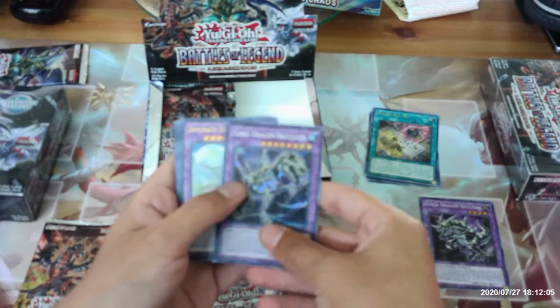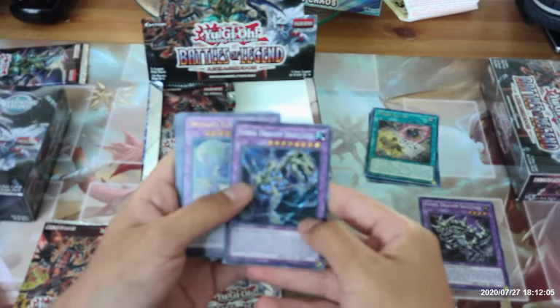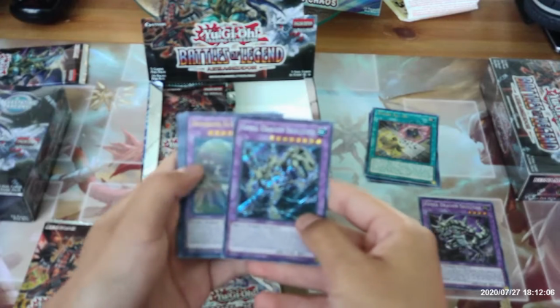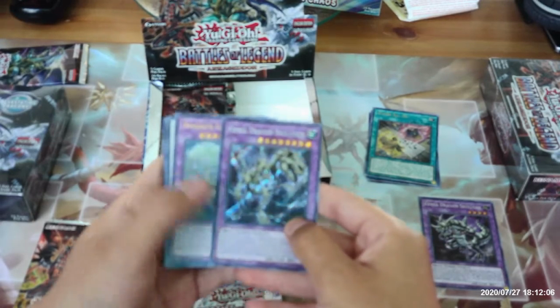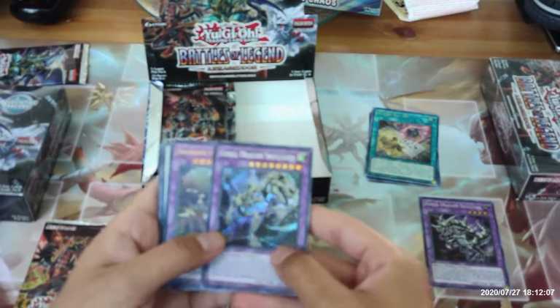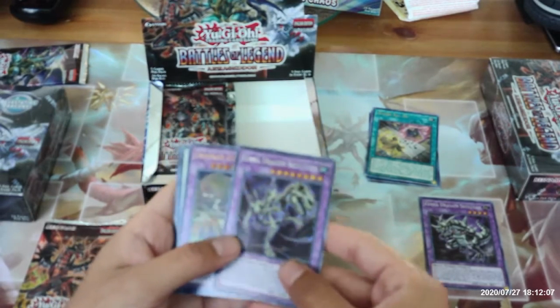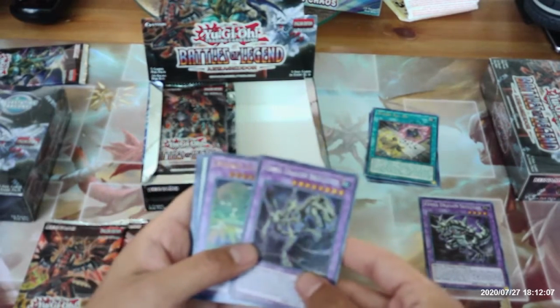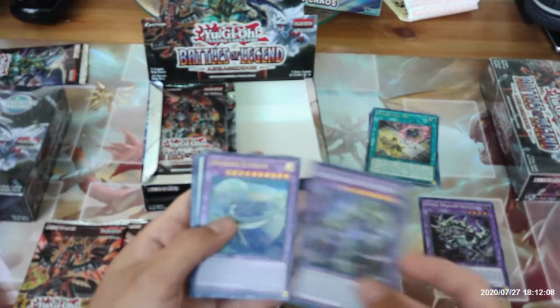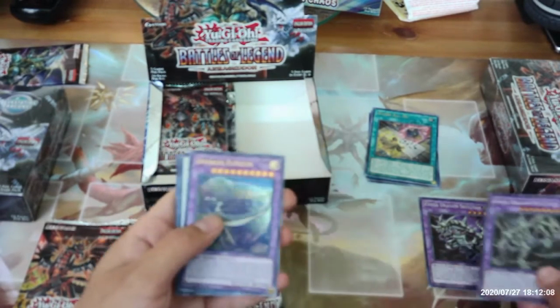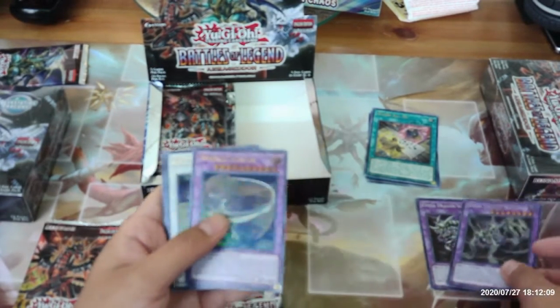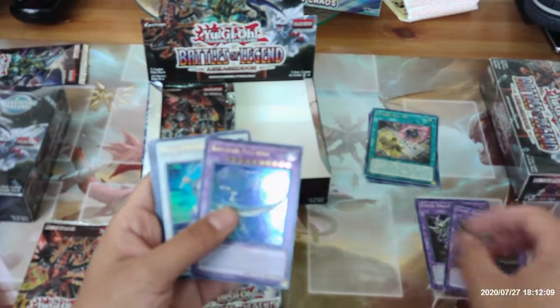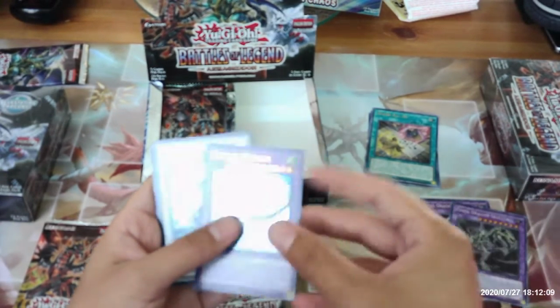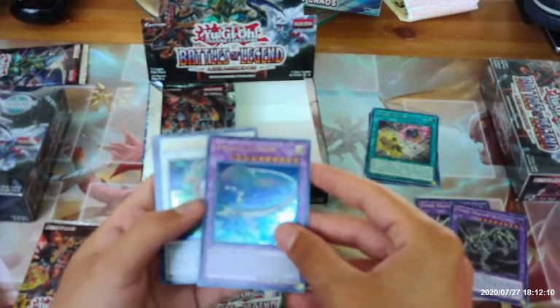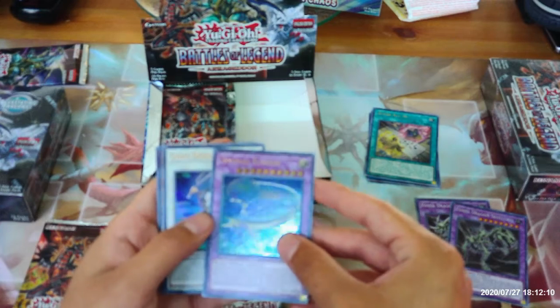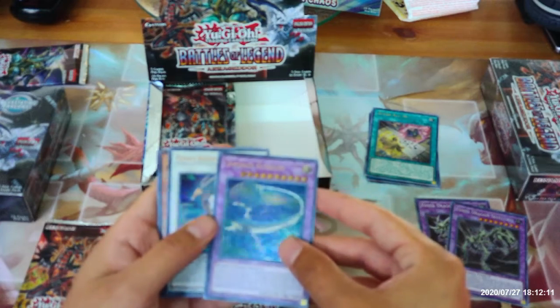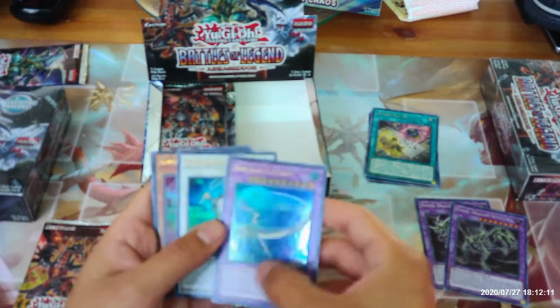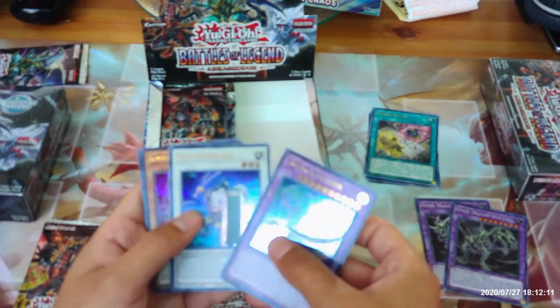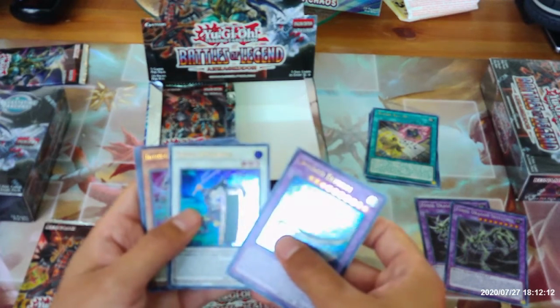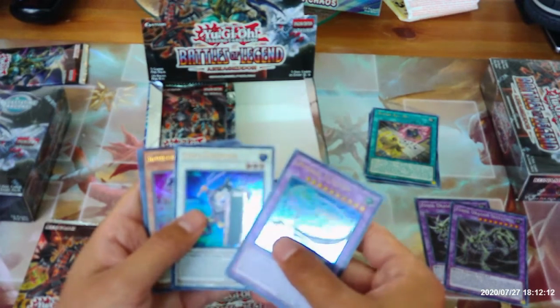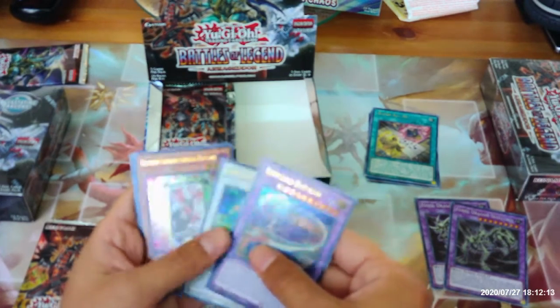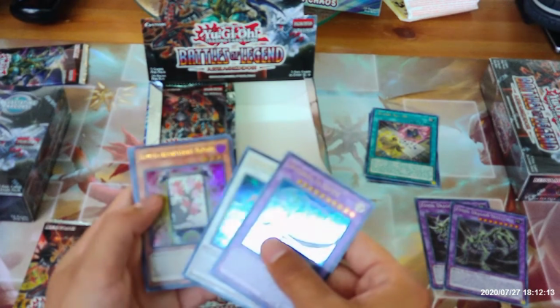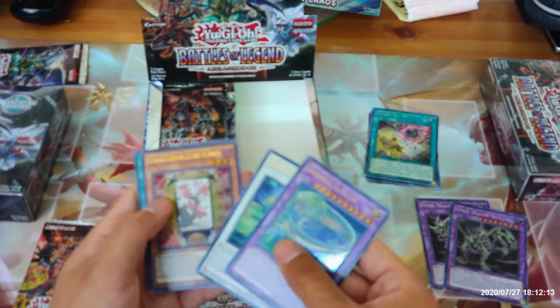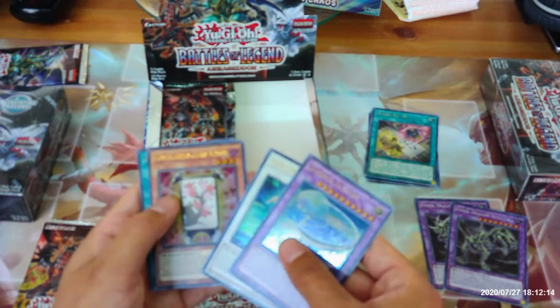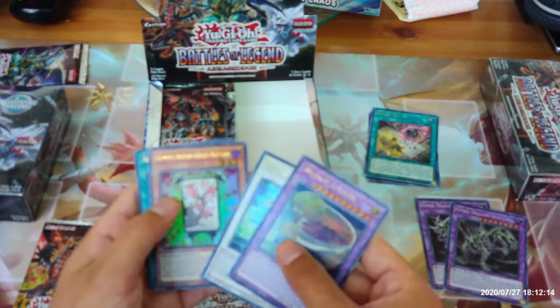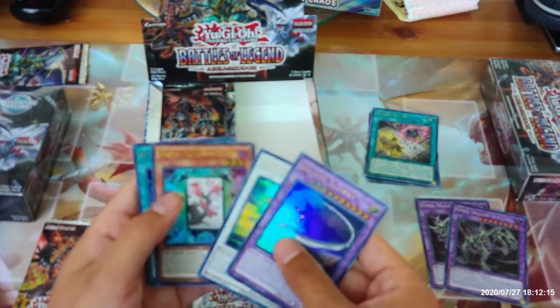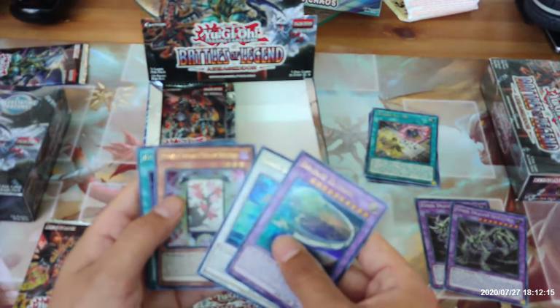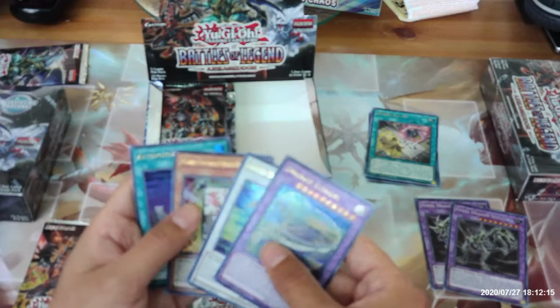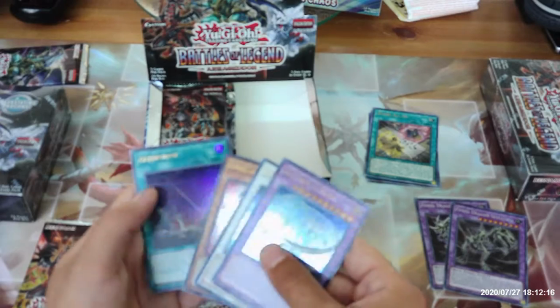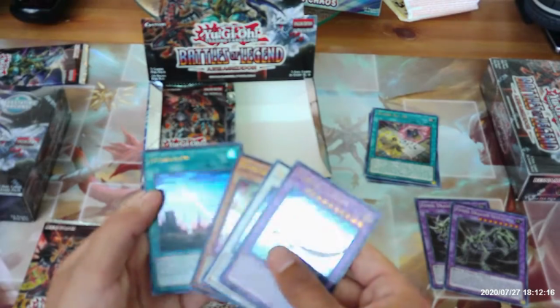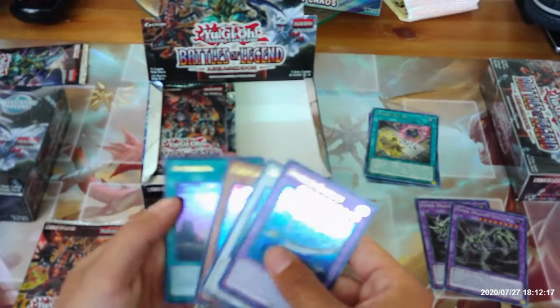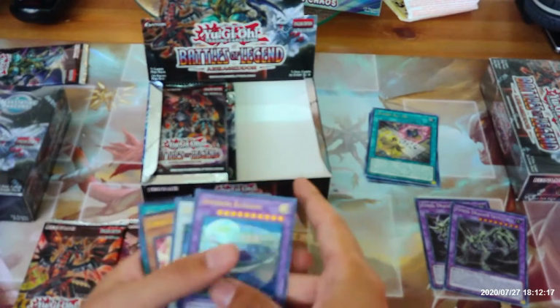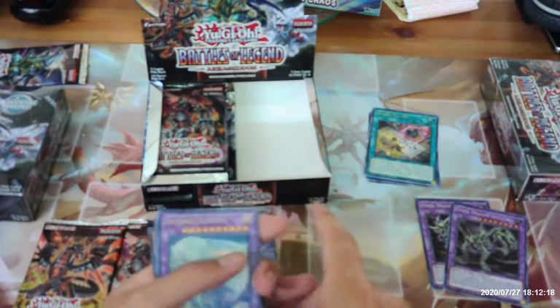Fossil Dragon Skullgios, Invoked Elysium, Goyo Defender, Flower Cardian Cherry Blossom, and Afterglow.